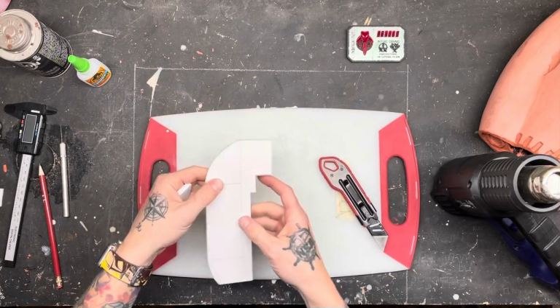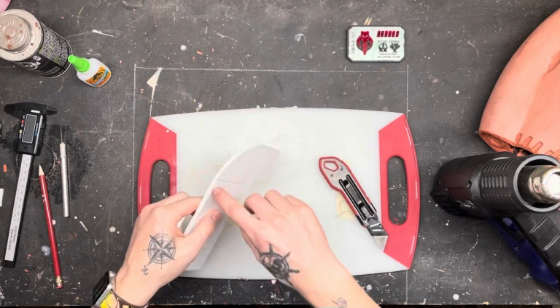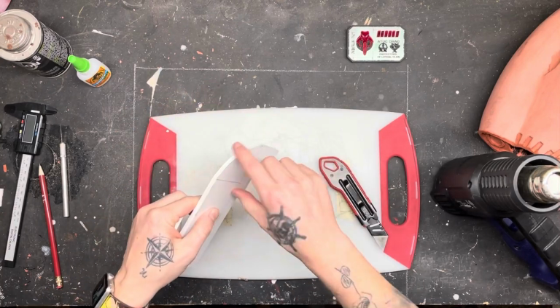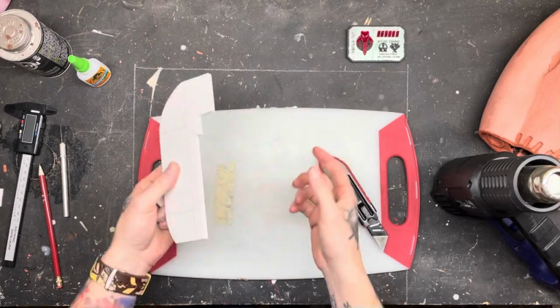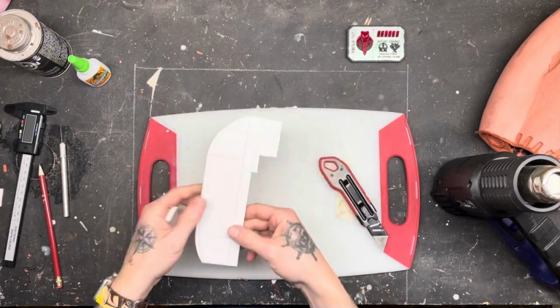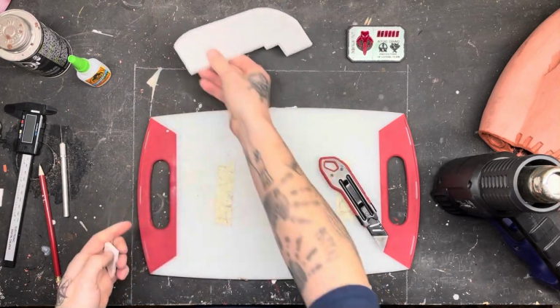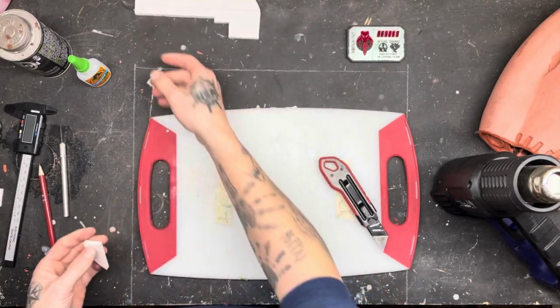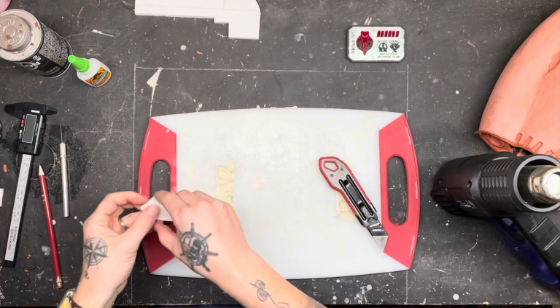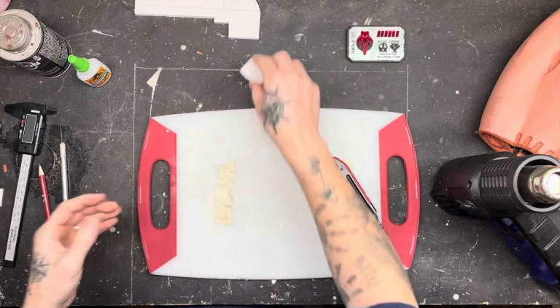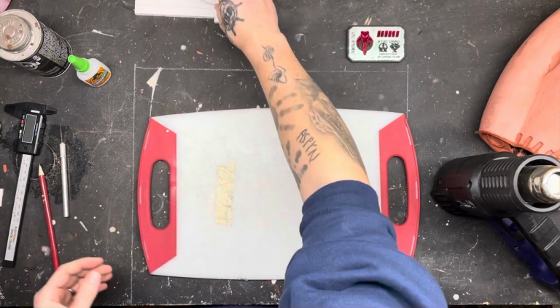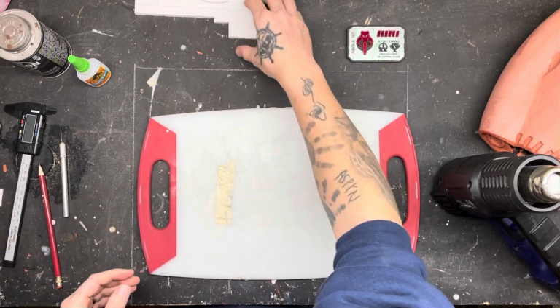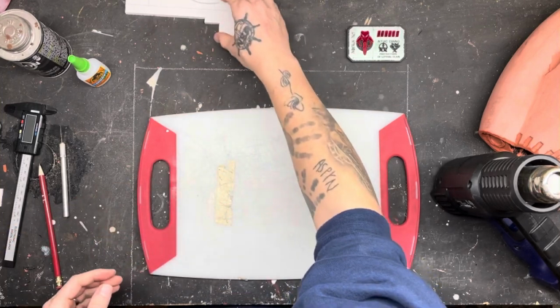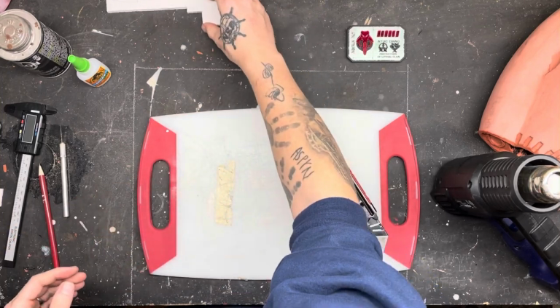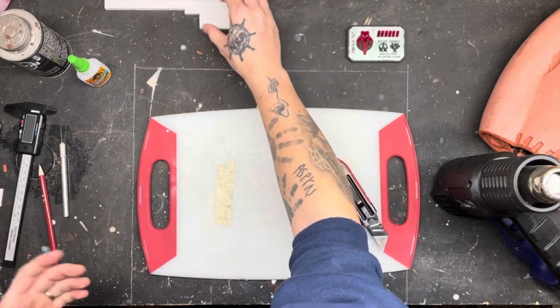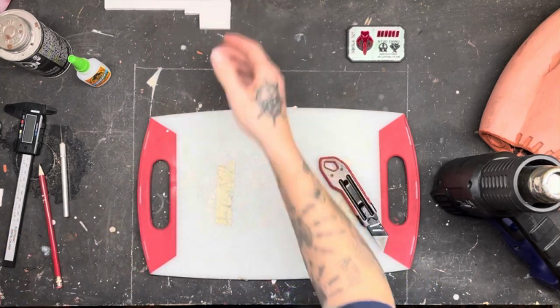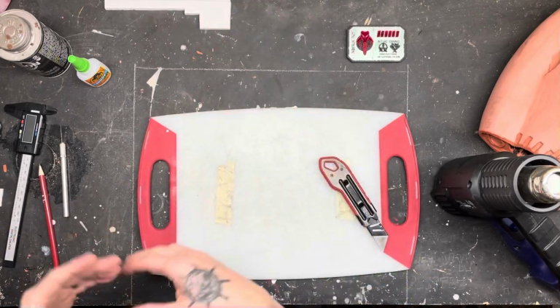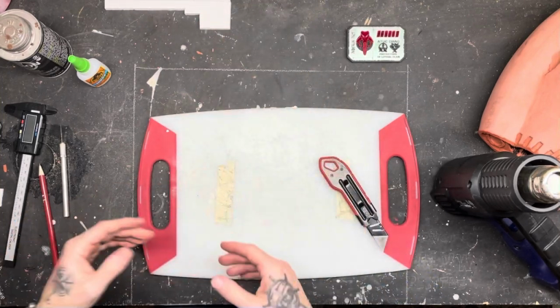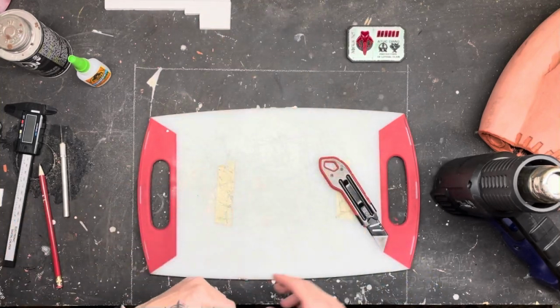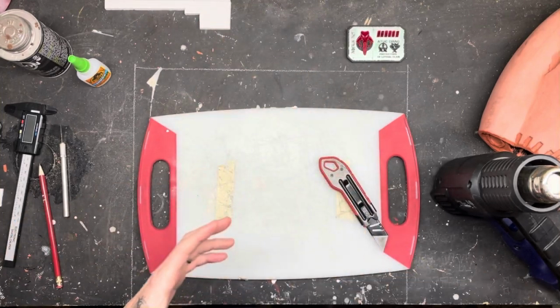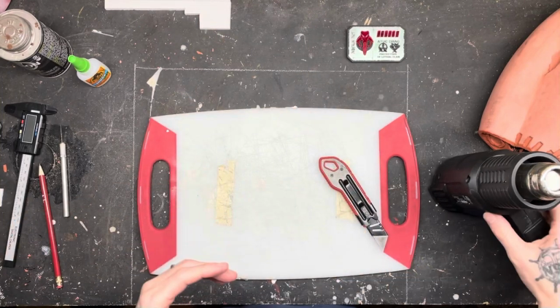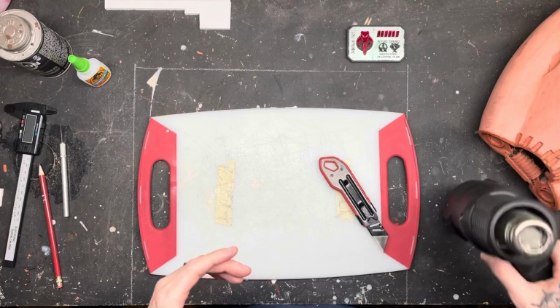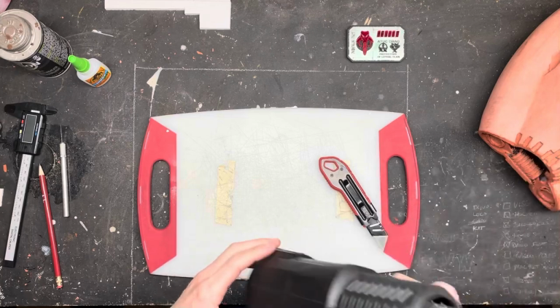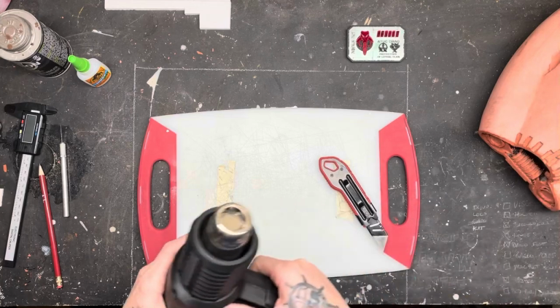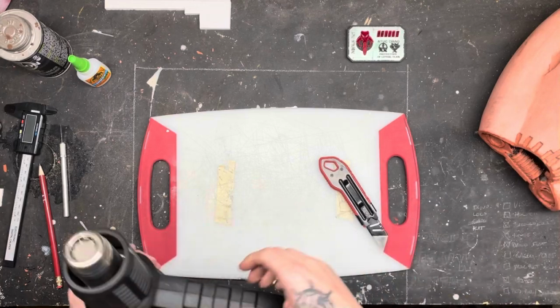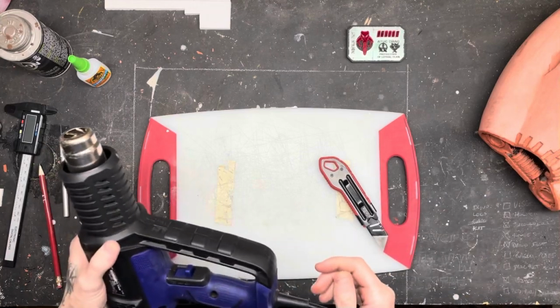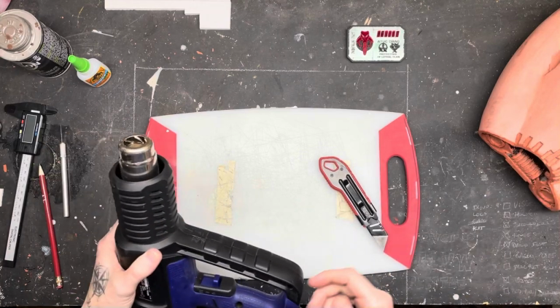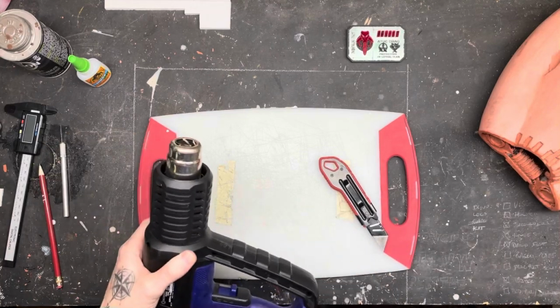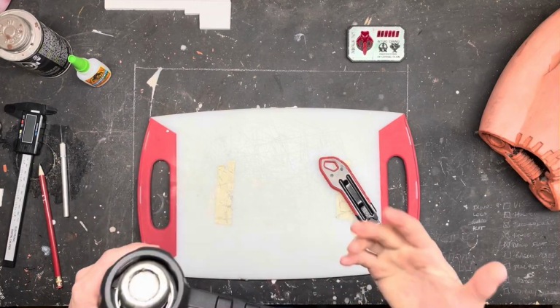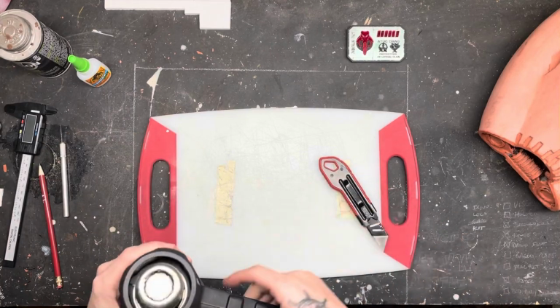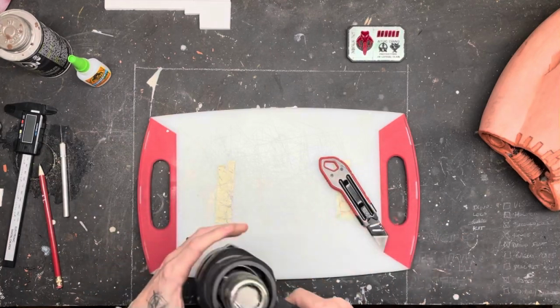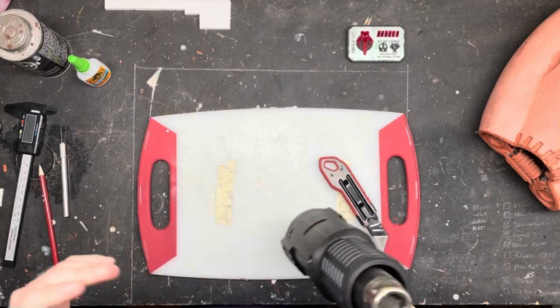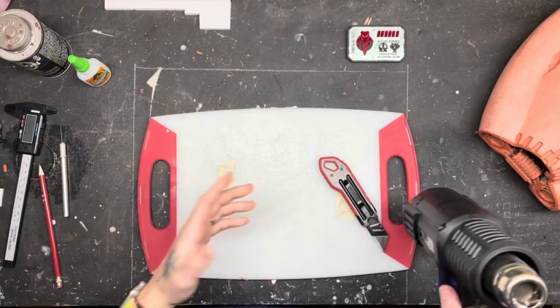That's the cutting portion — that didn't take much. You can do complex curves with six millimeter pretty easily. Some people like to use a Dremel — it's all about what you want to do. Now let's talk about shaping. Shaping is a little bit more difficult and it takes time.